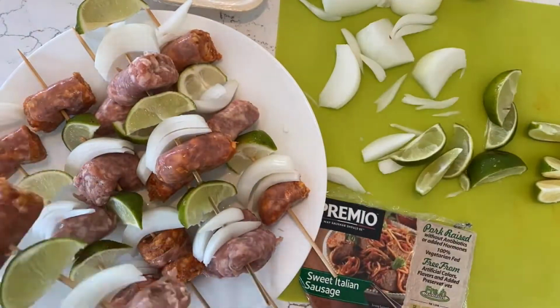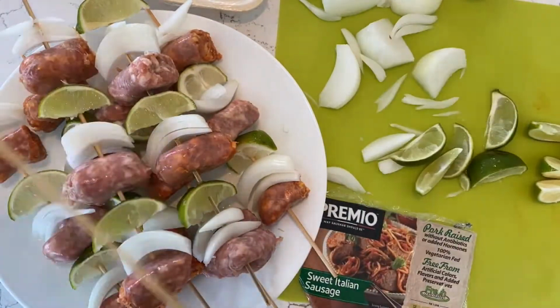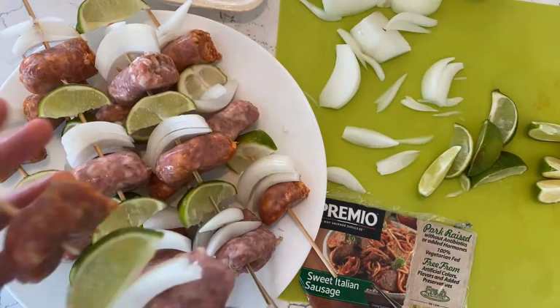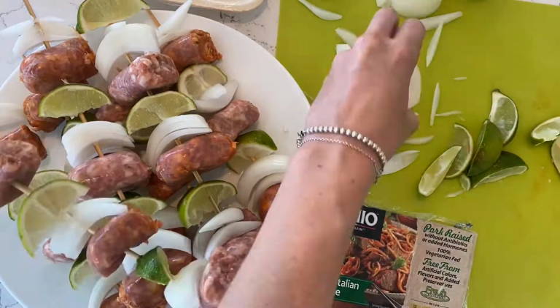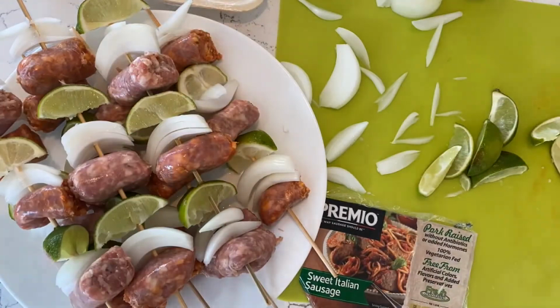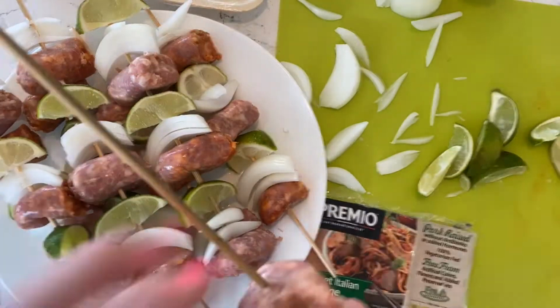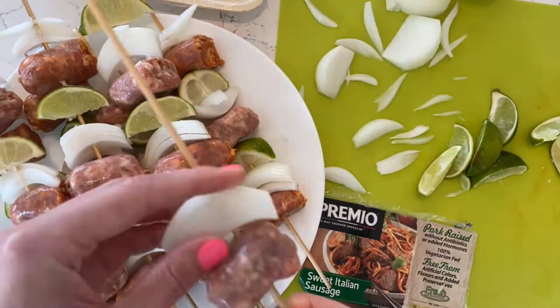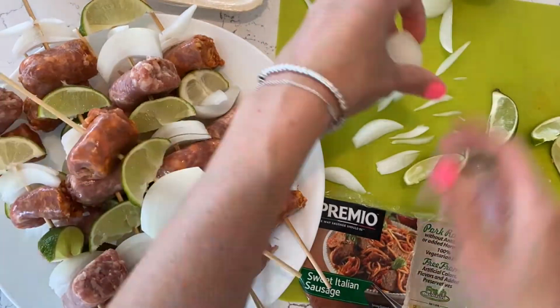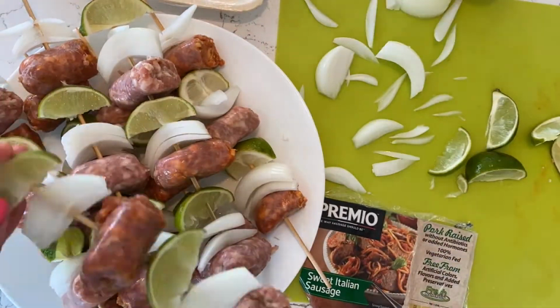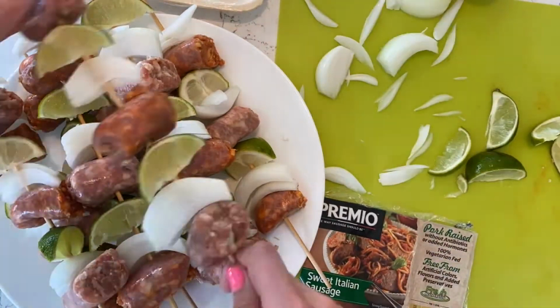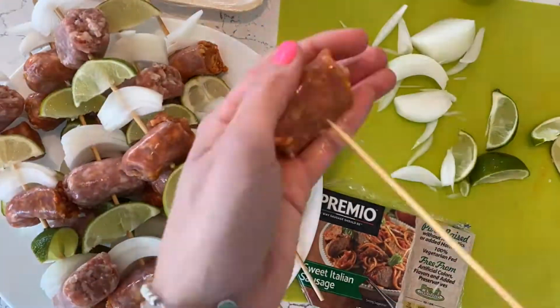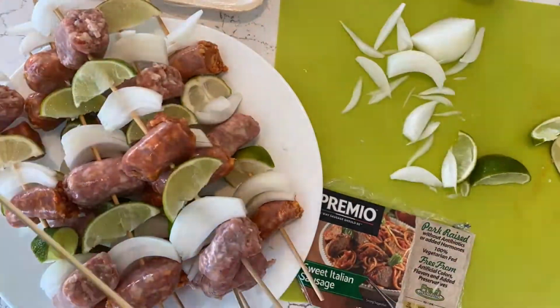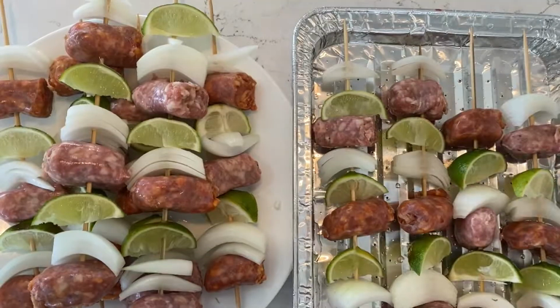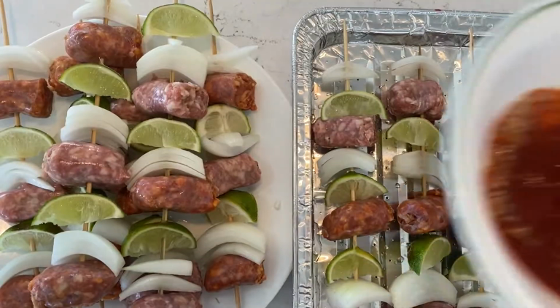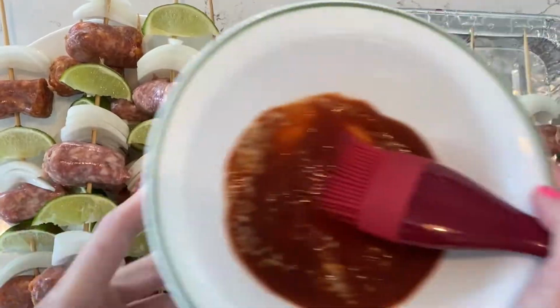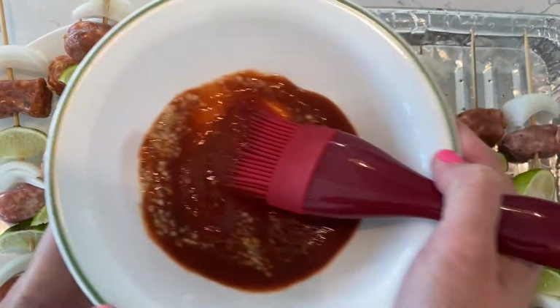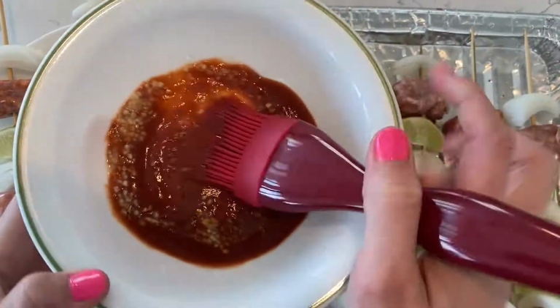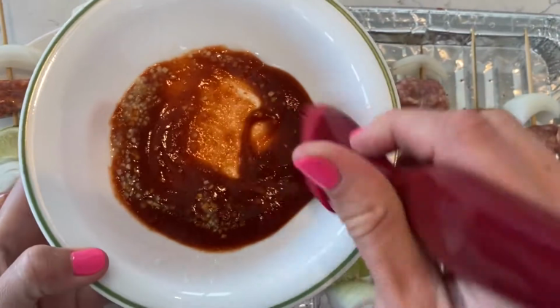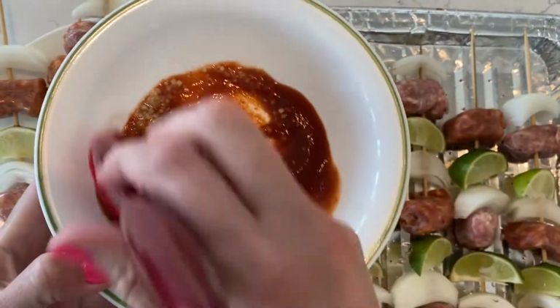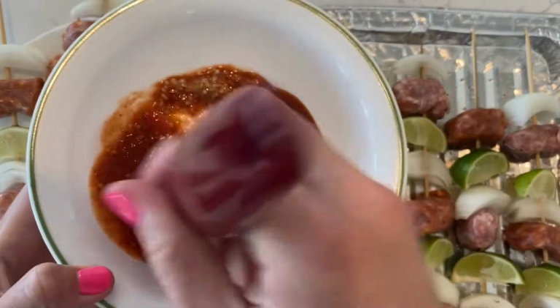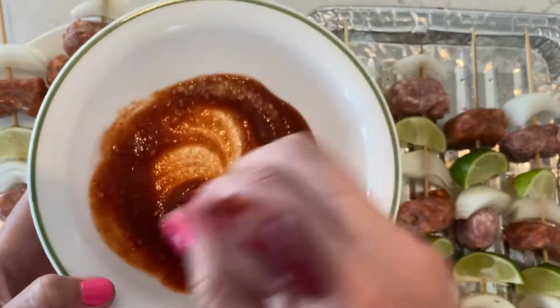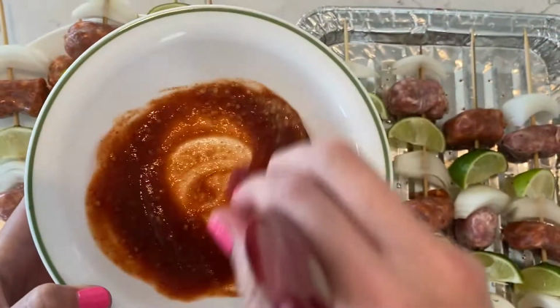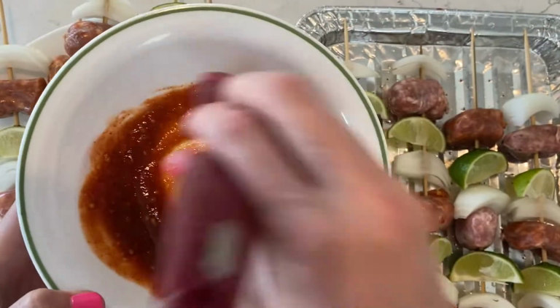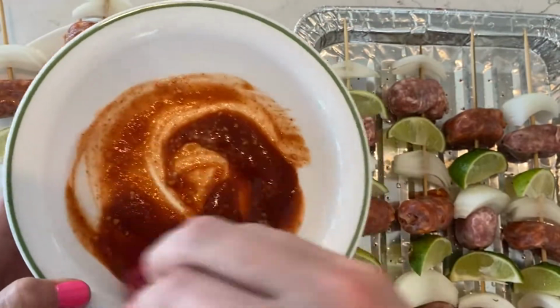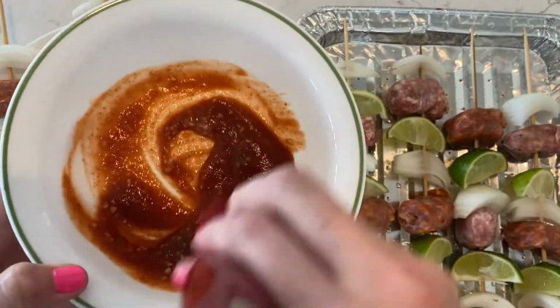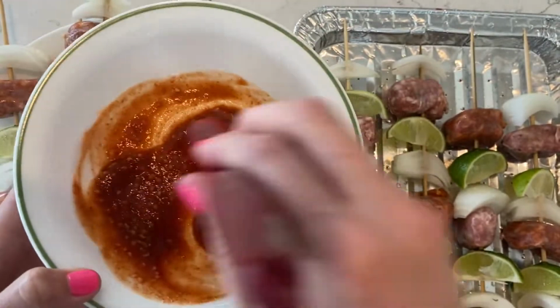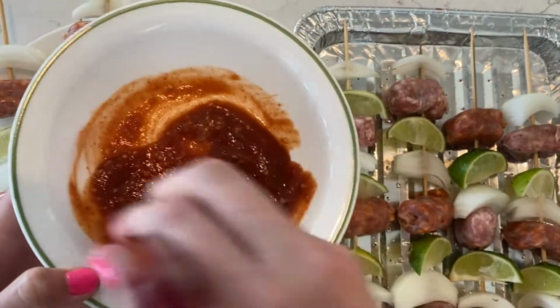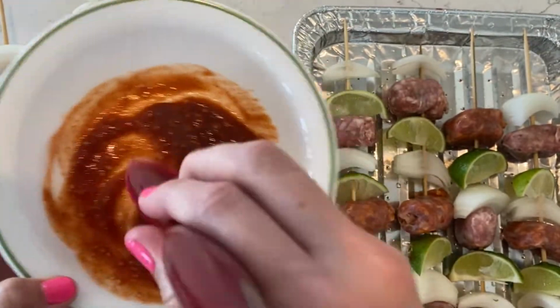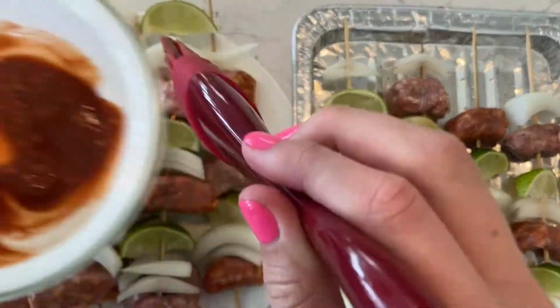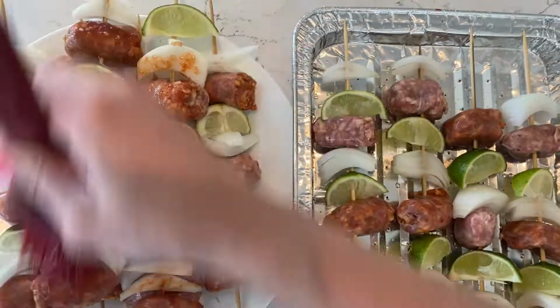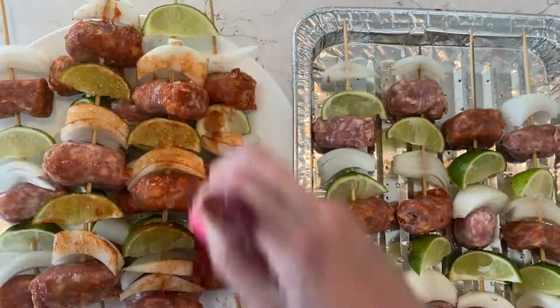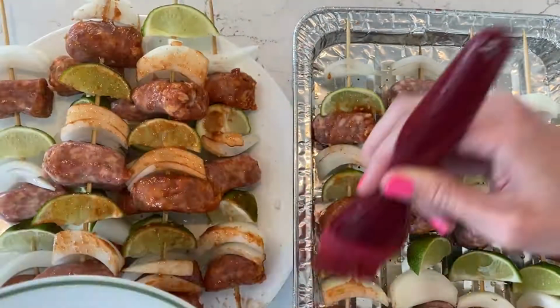Once you have finished threading all 10 skewers, blend Fresno peppers, garlic, sugar, and vinegar until smooth and simmer for 10 minutes. This is your sauce.